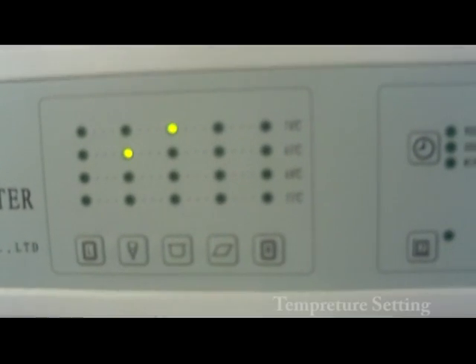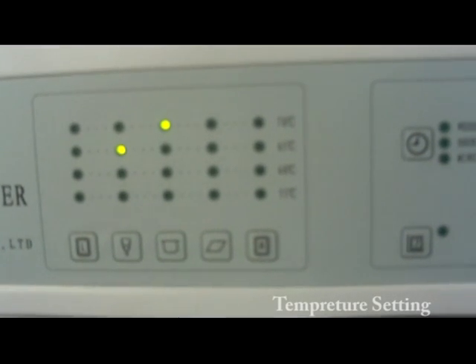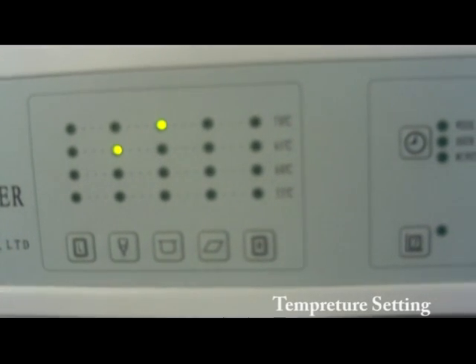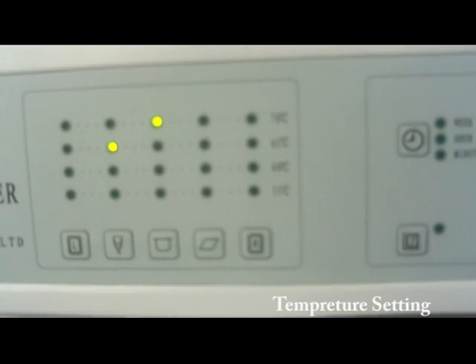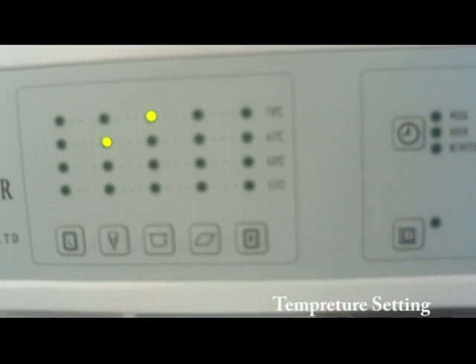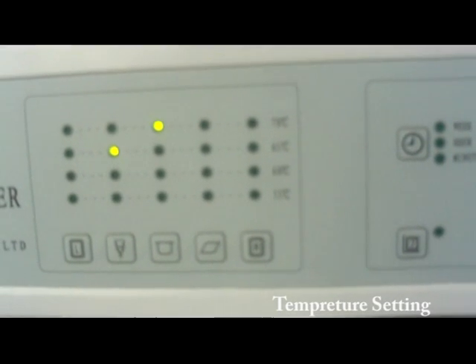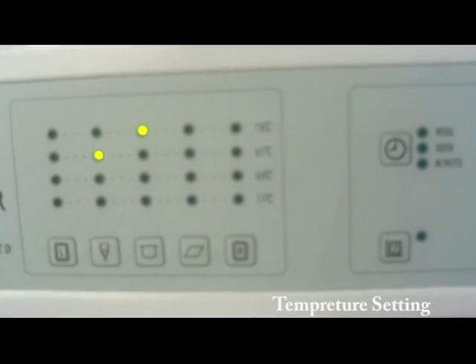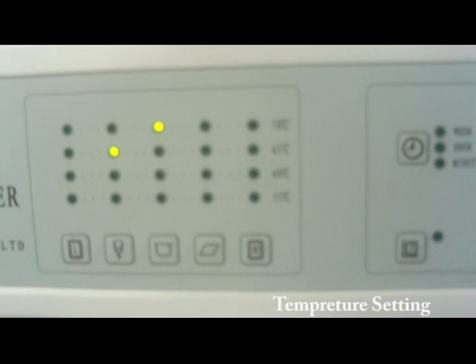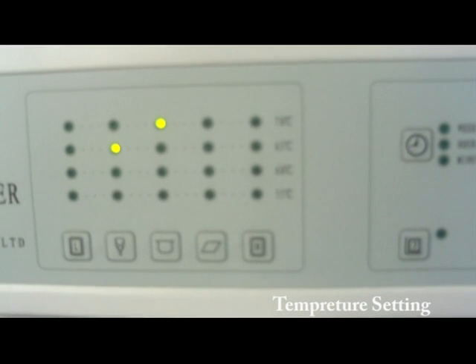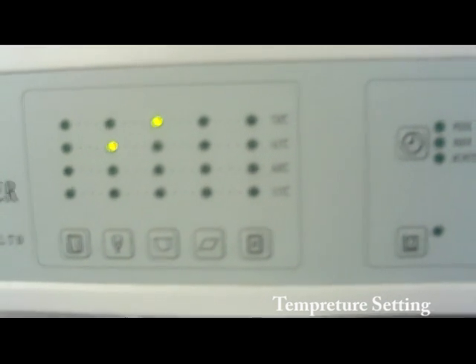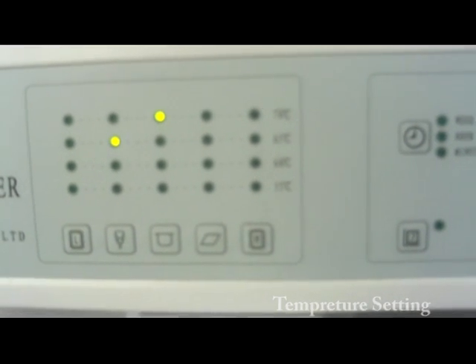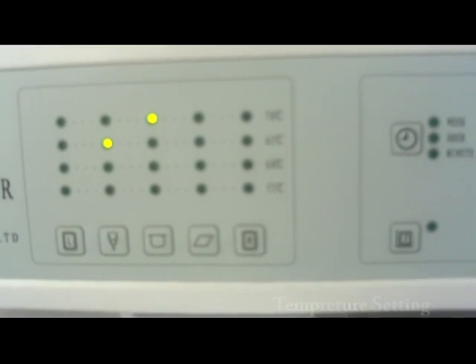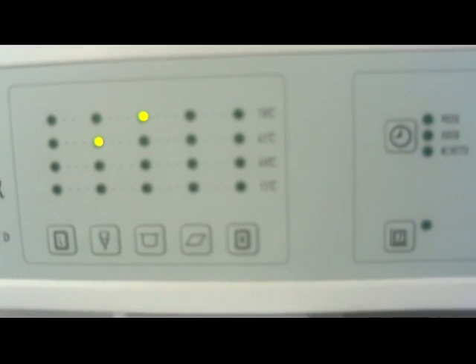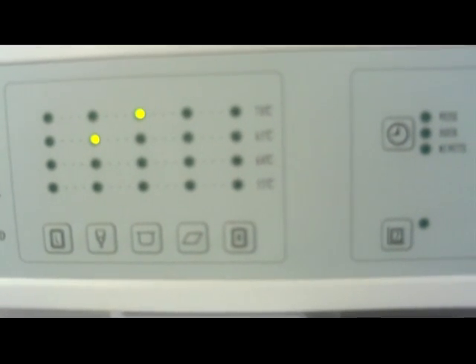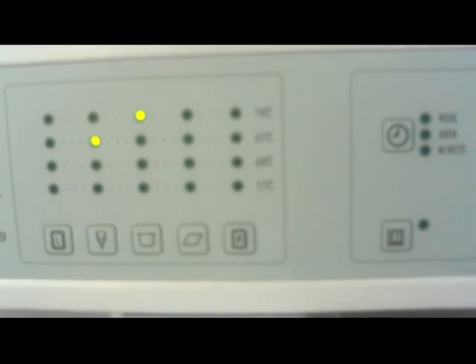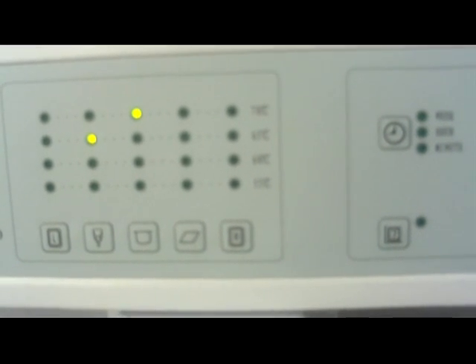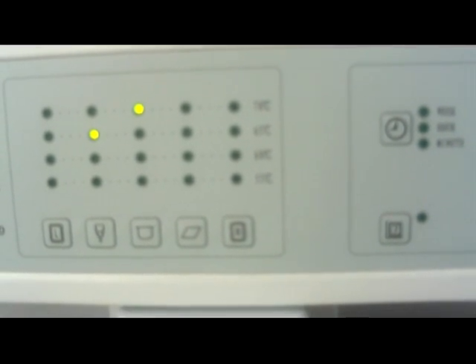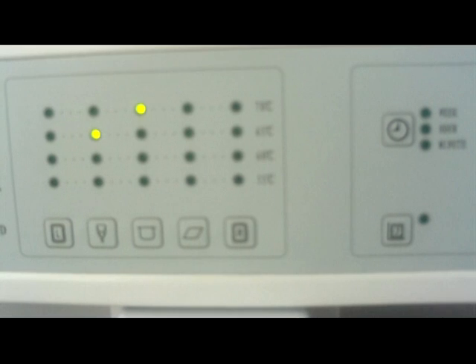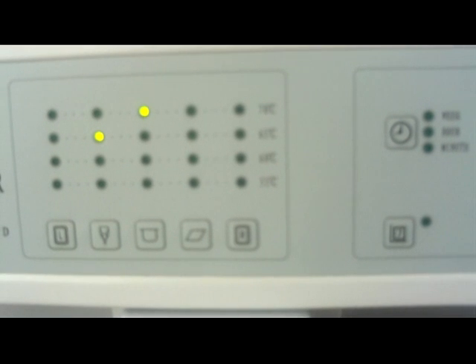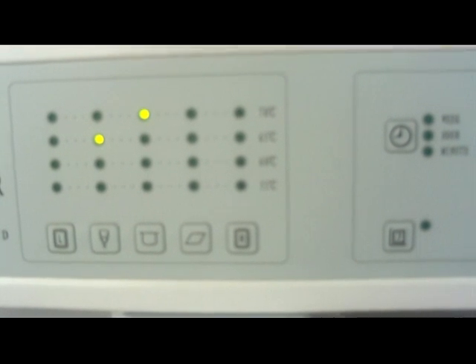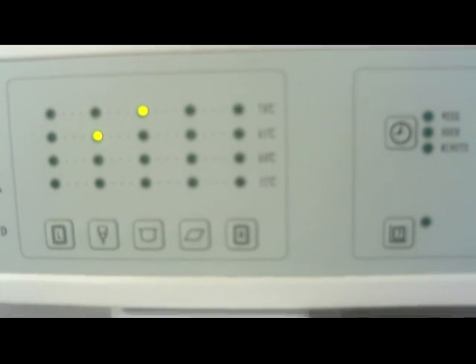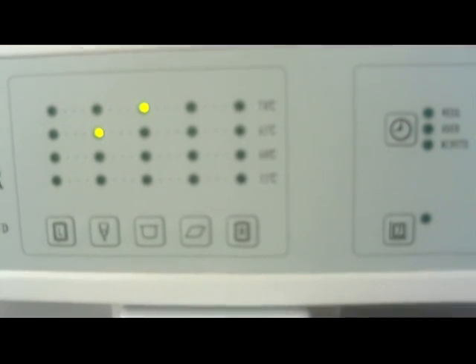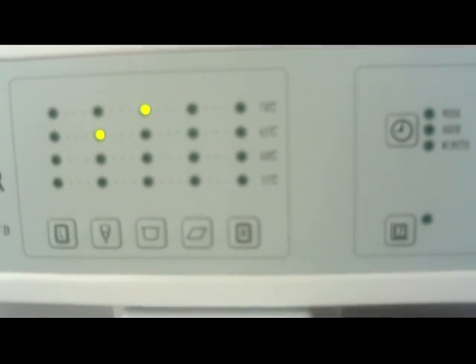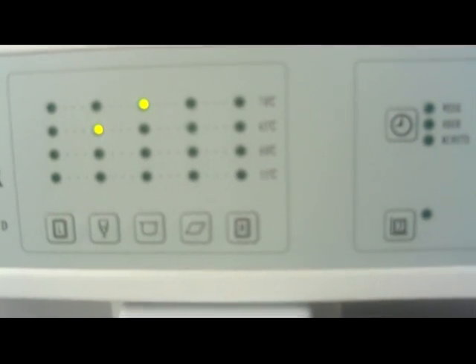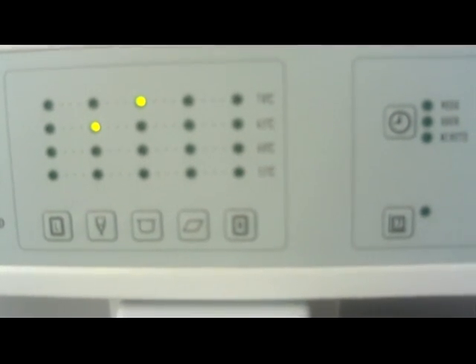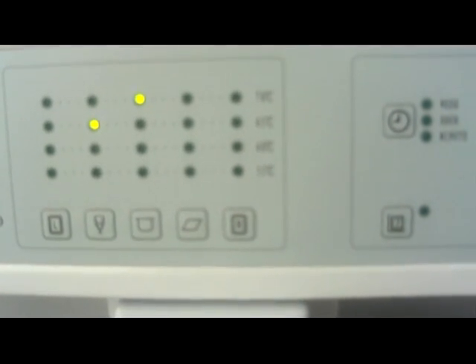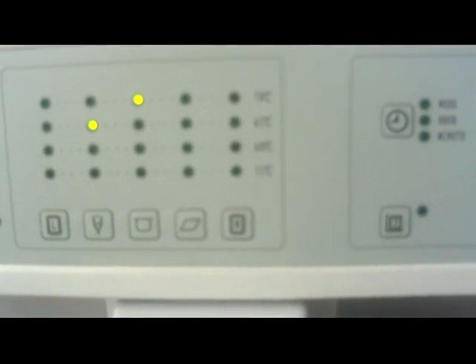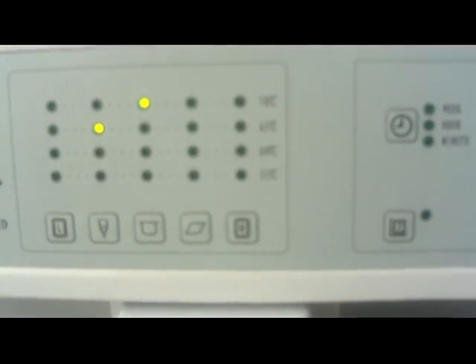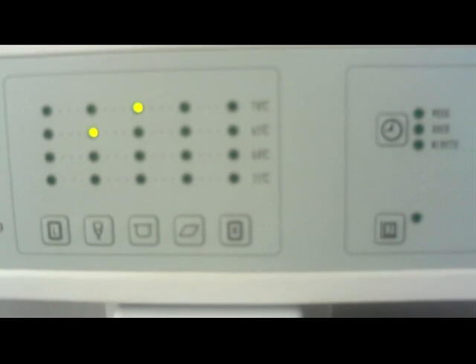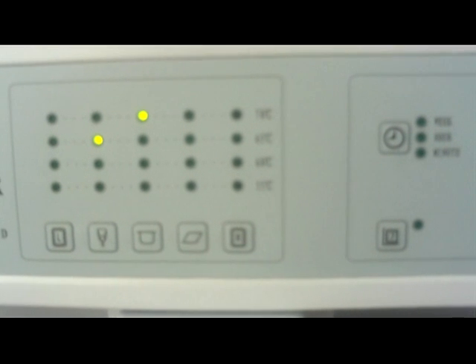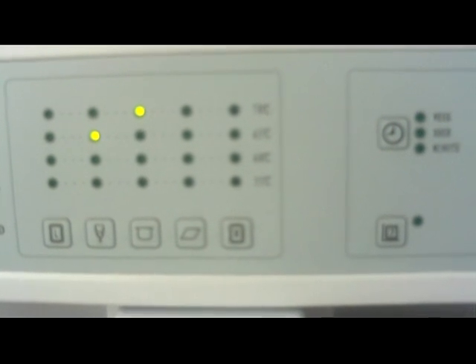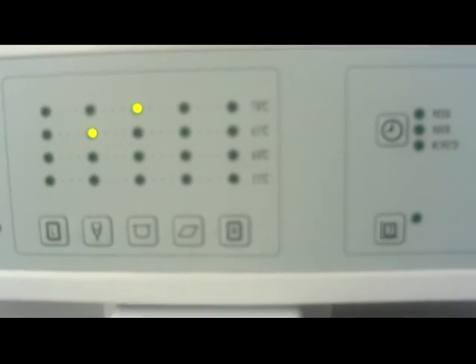Temperature setting: set temperature when the on-off key is shut off. The 5 control keys from left to right is left tank key.